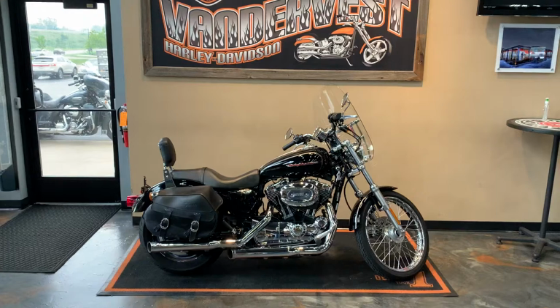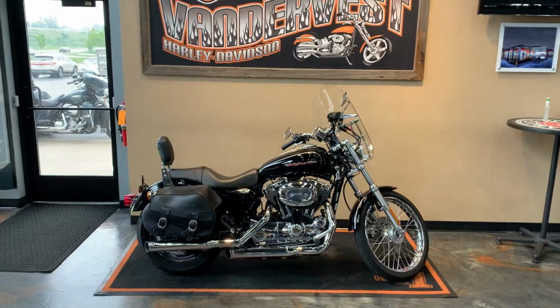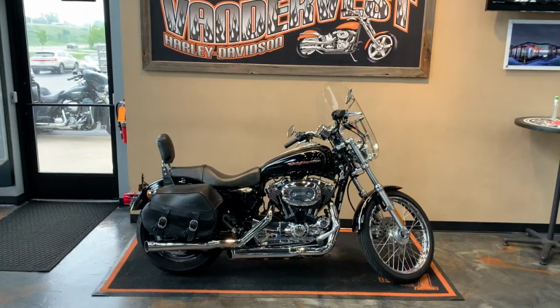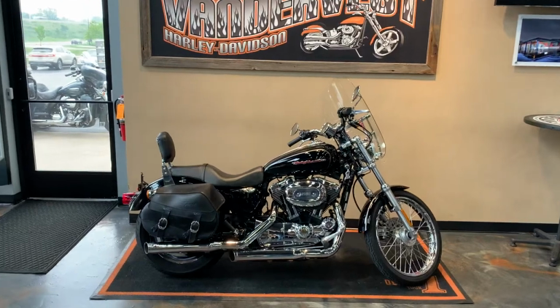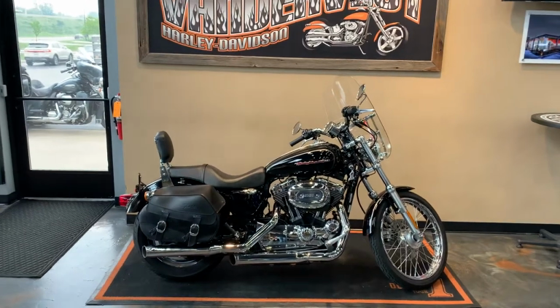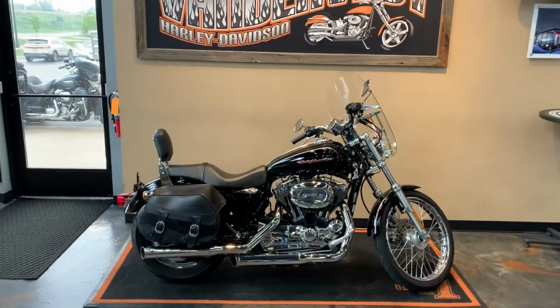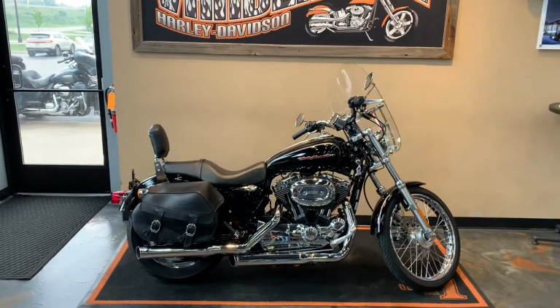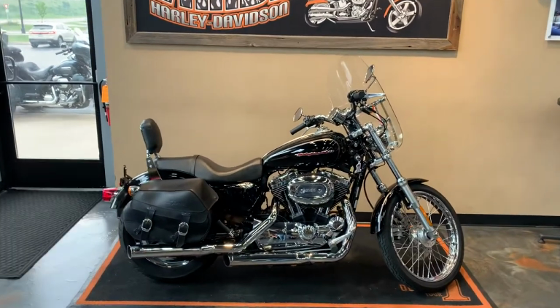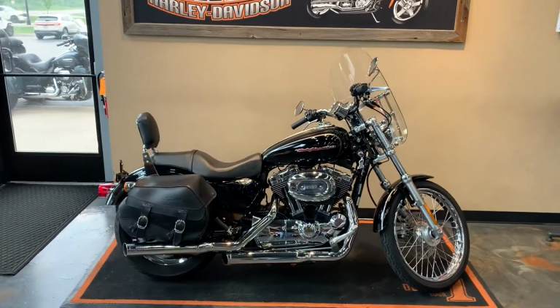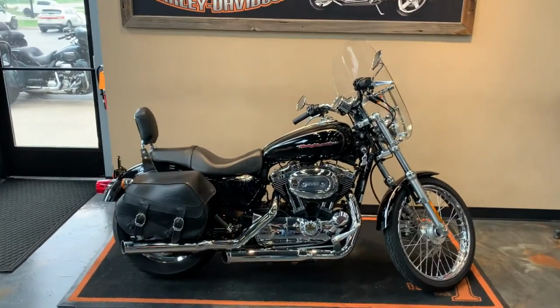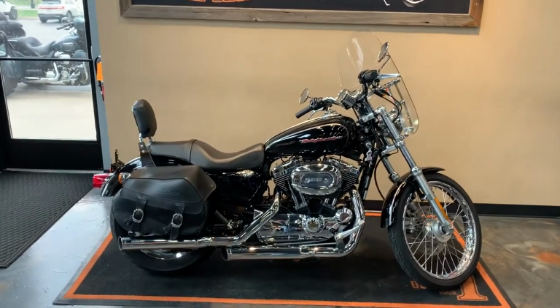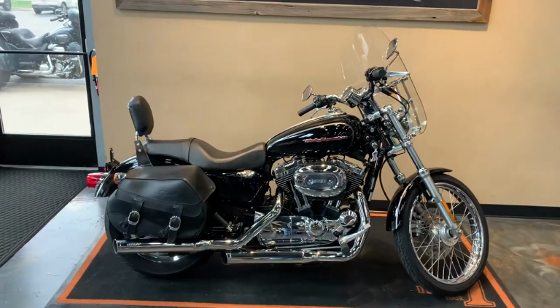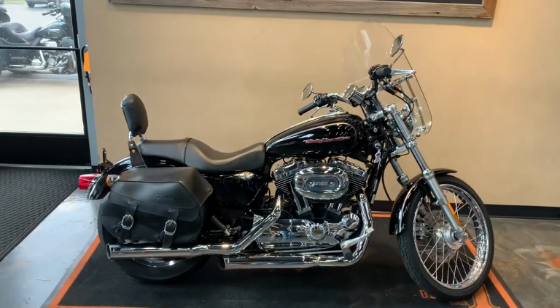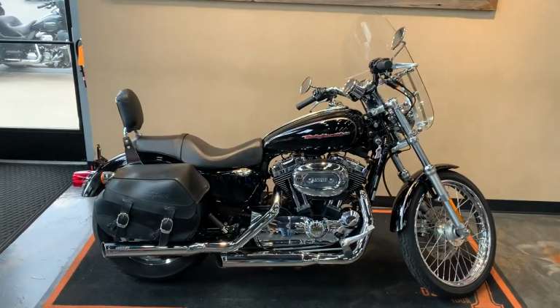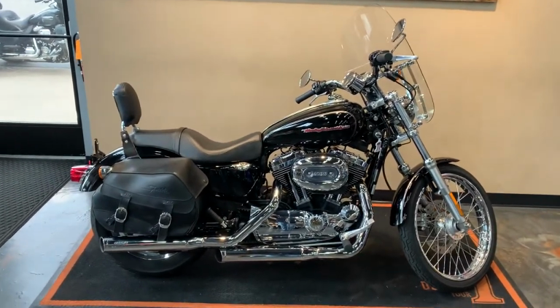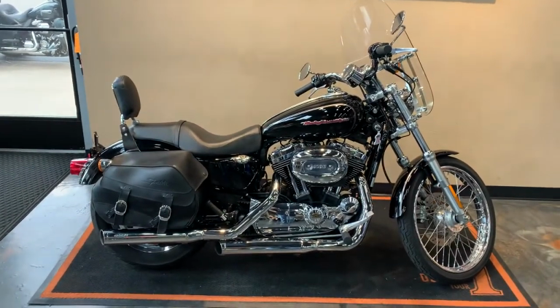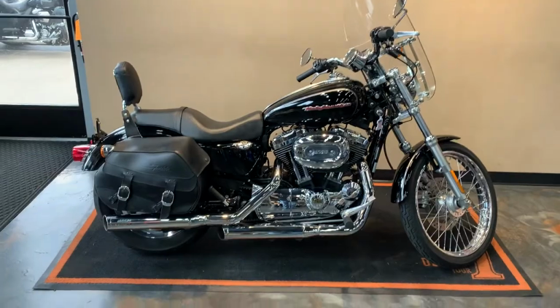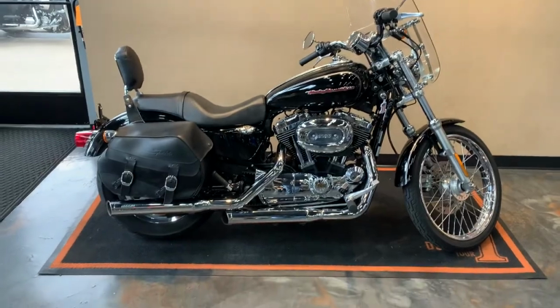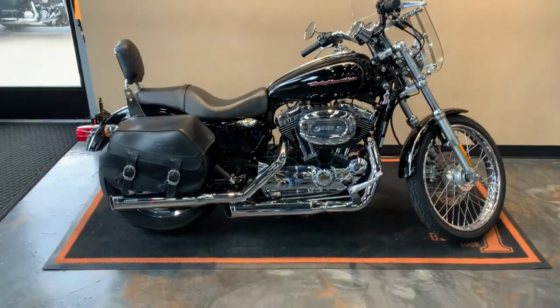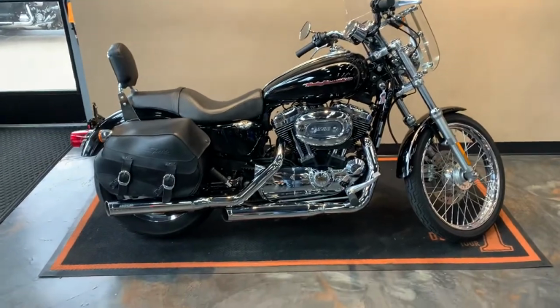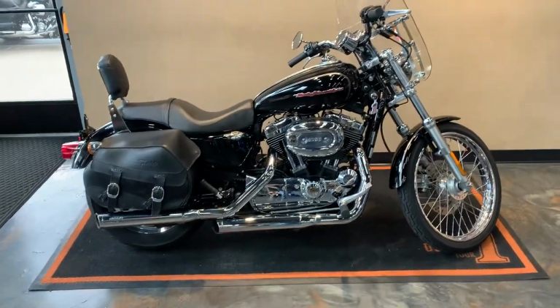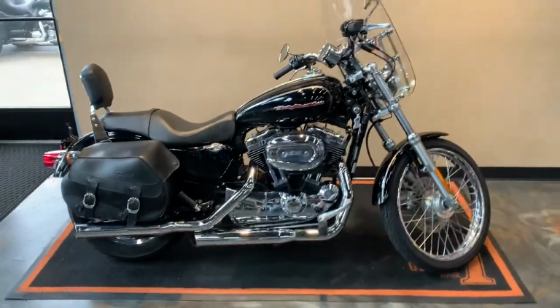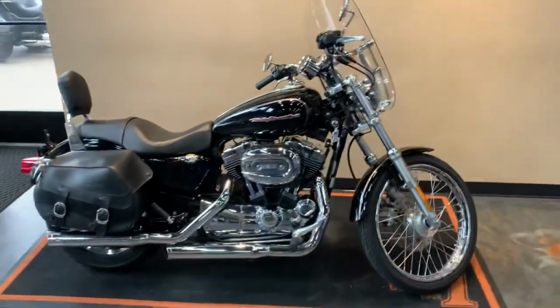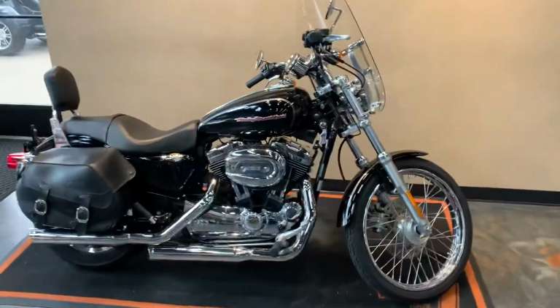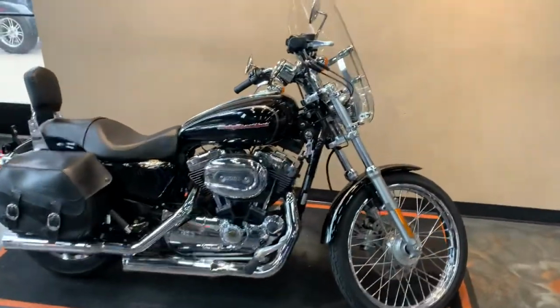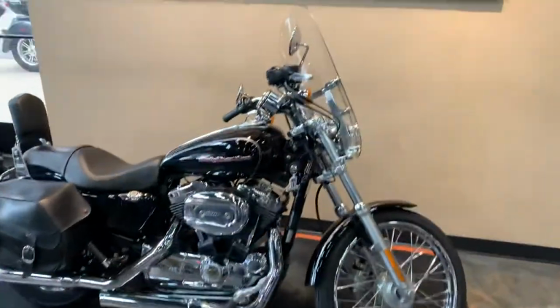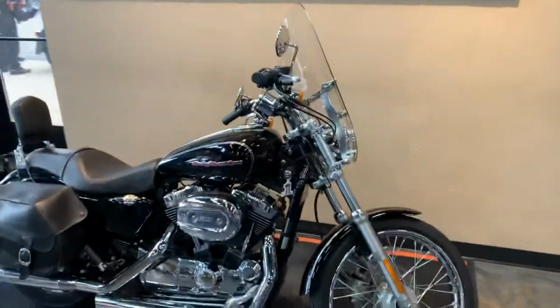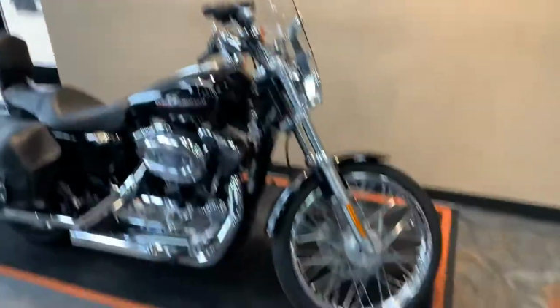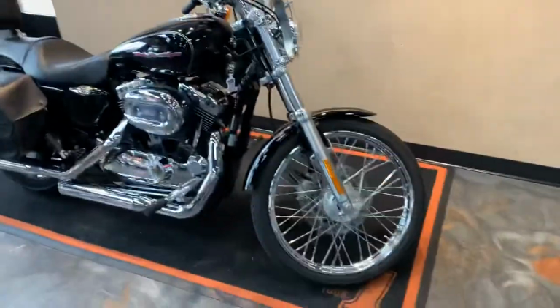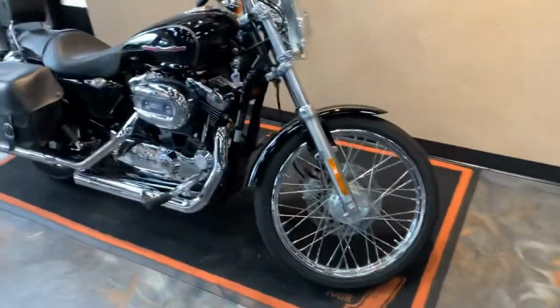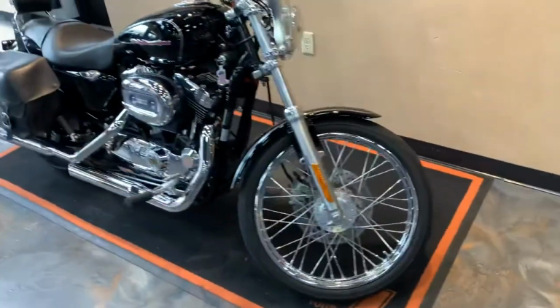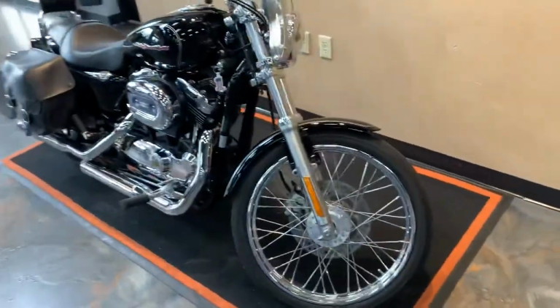Here in front of us is a Vivid Black XL1200C Sportster Custom. Let me go from front to back here. We've got a quick detach windshield on there and a laced front wheel.